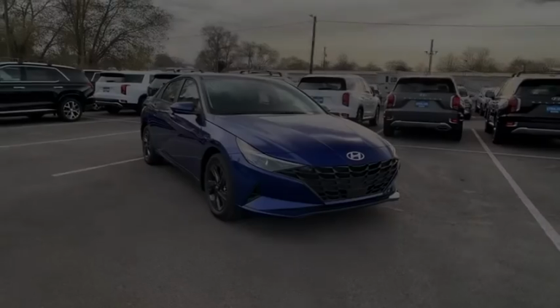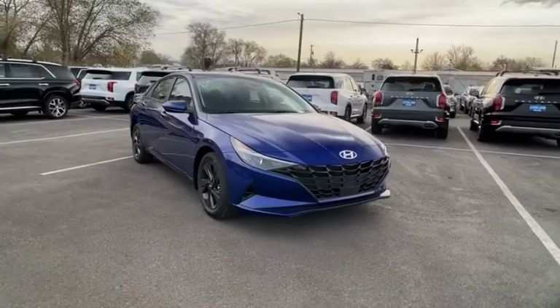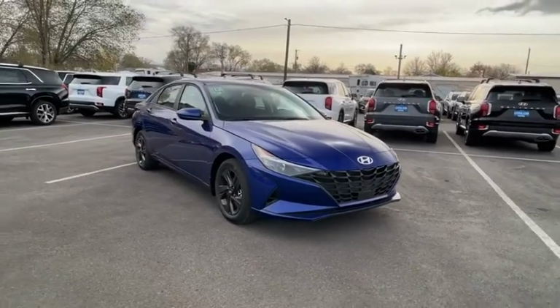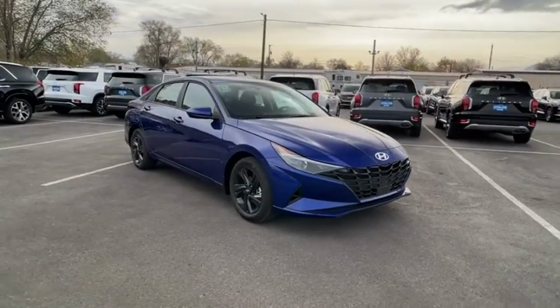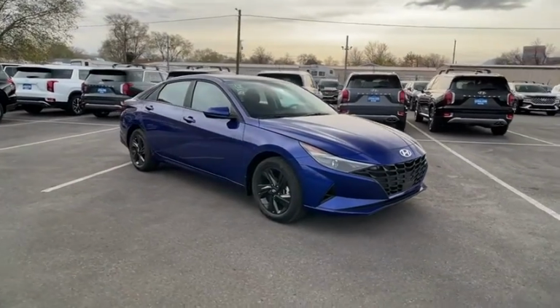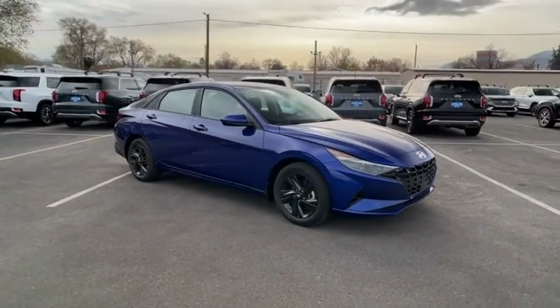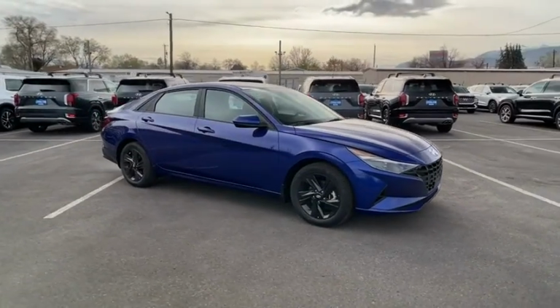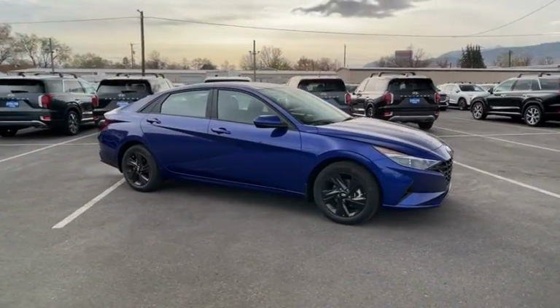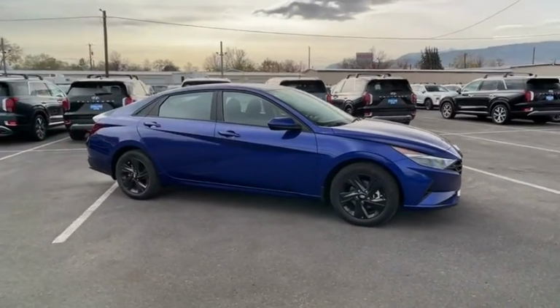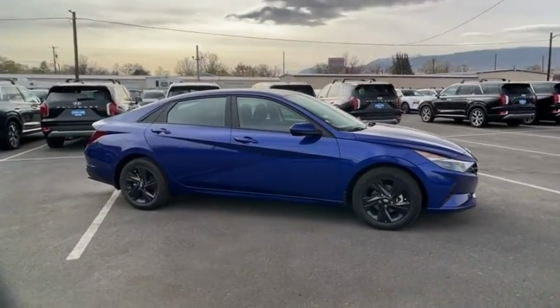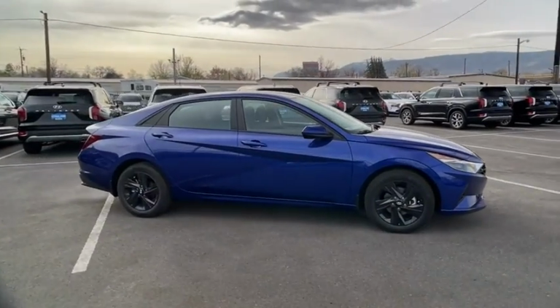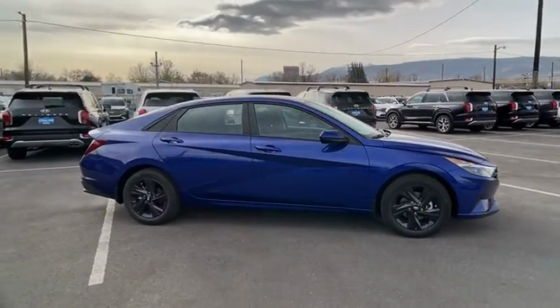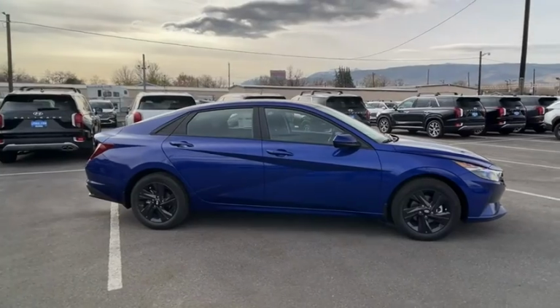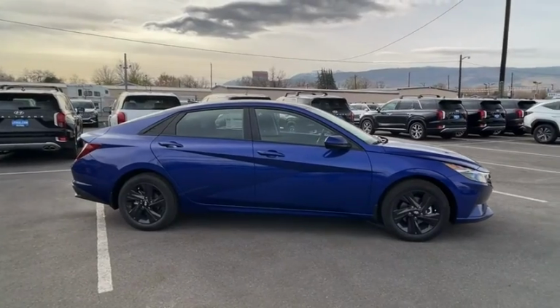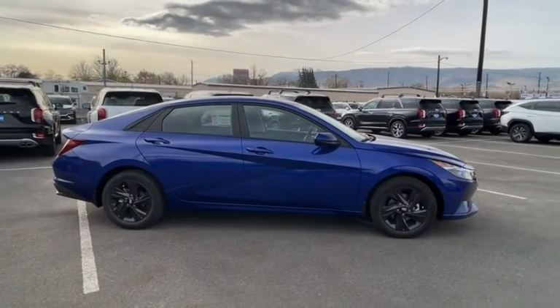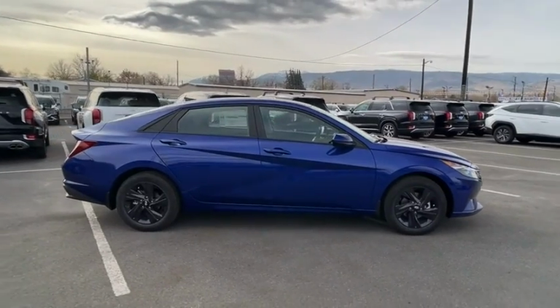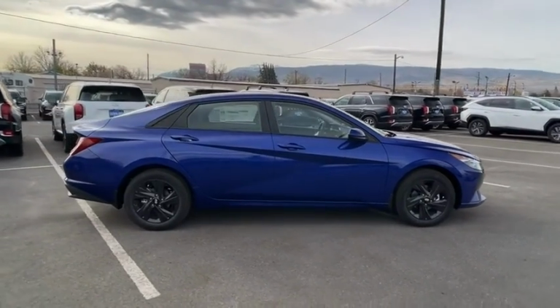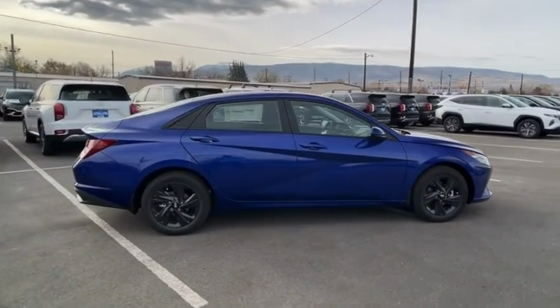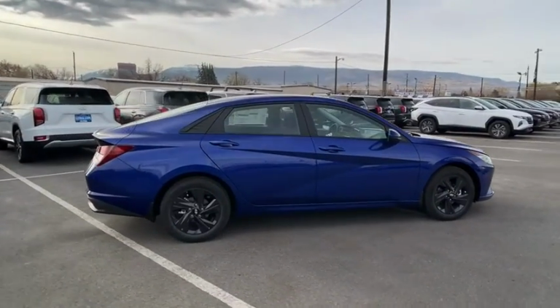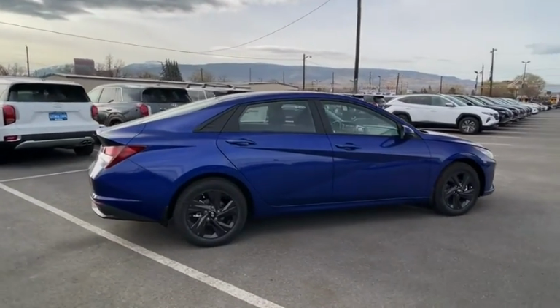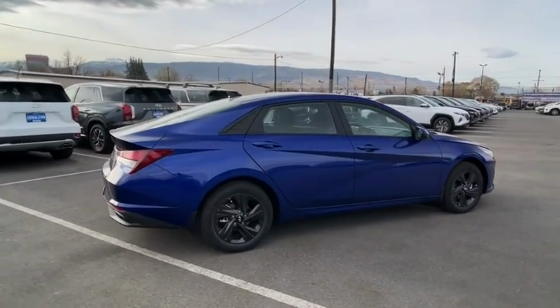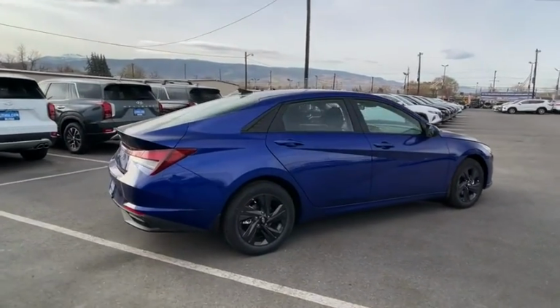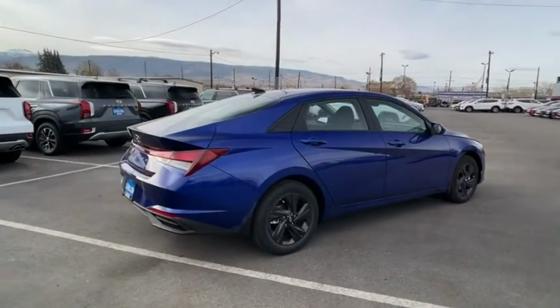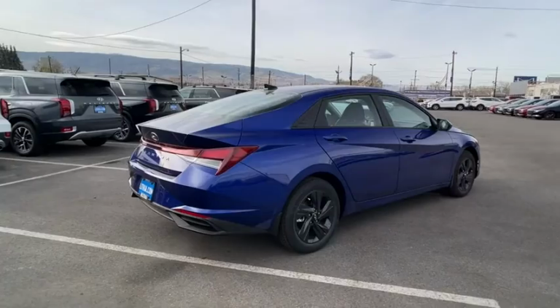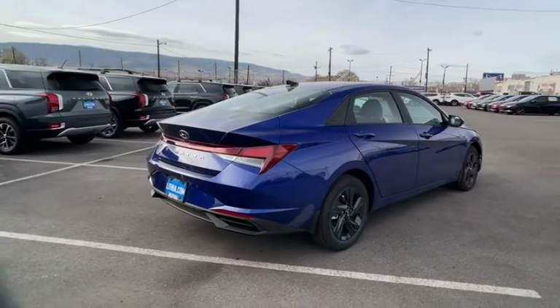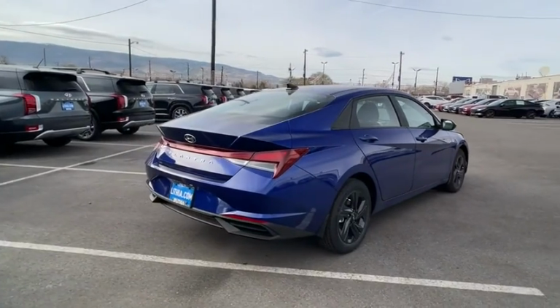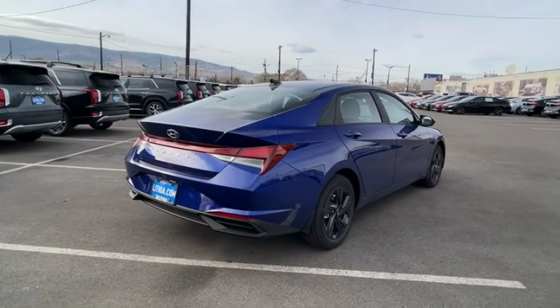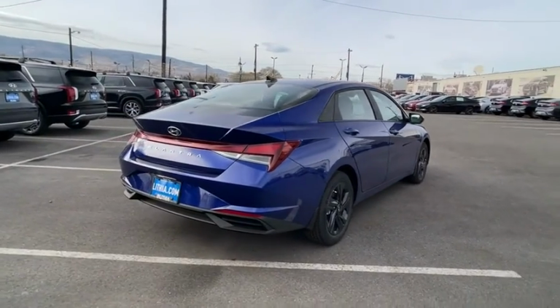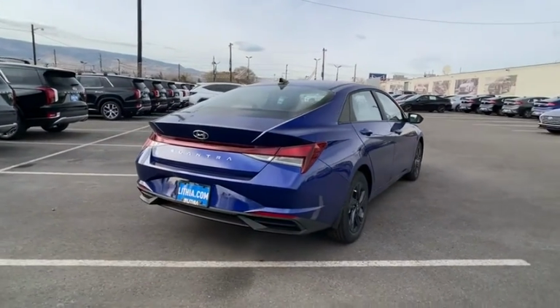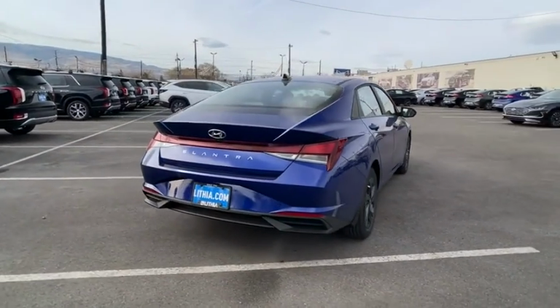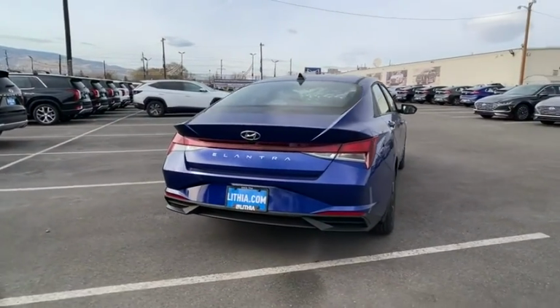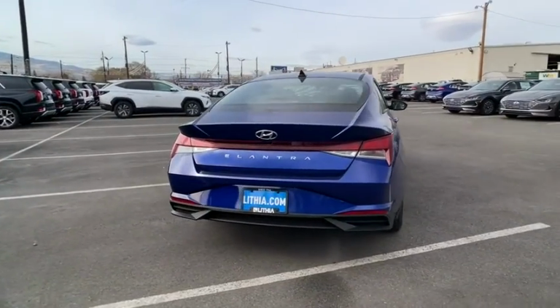Come test drive the 2022 Hyundai Elantra. The Elantra boasts the most interior room in its class and gets an exceptional 35 mpg. With its luxurious standard features, the Elantra is an easy choice.